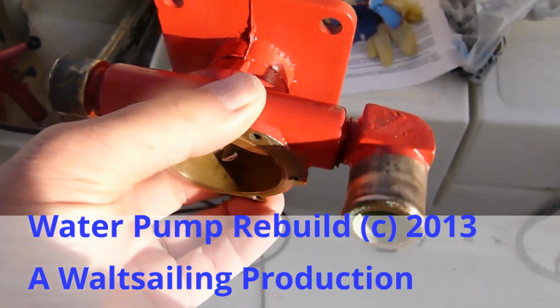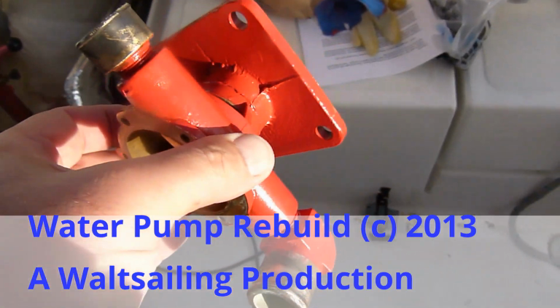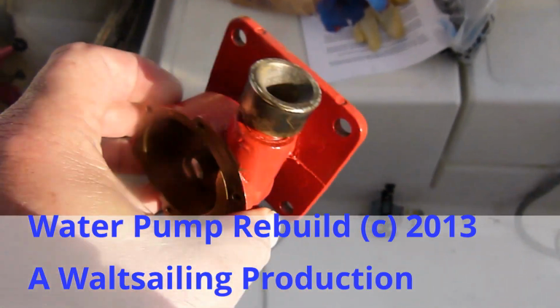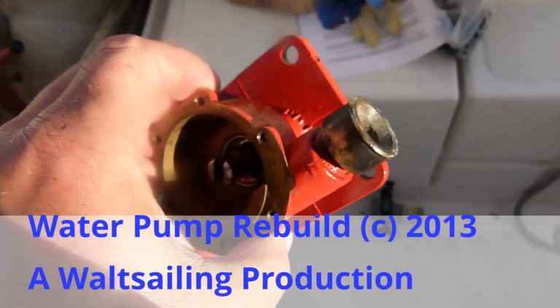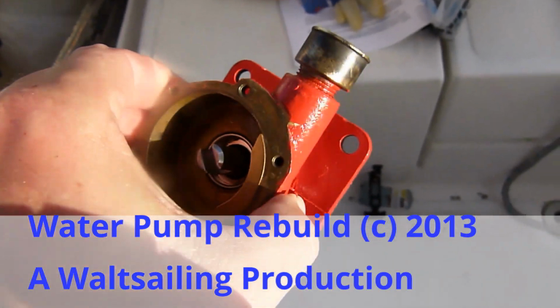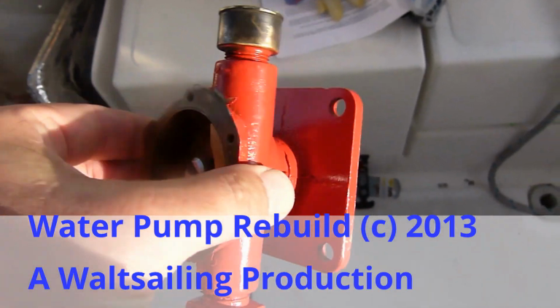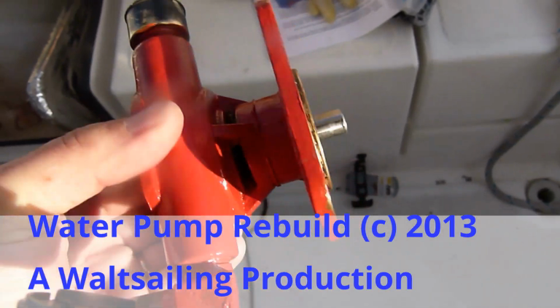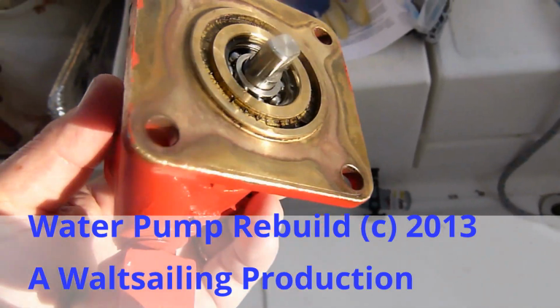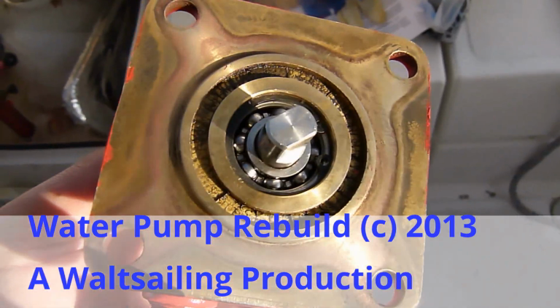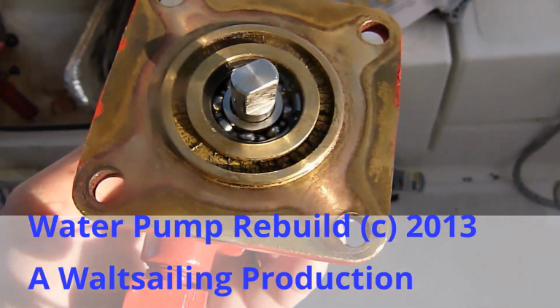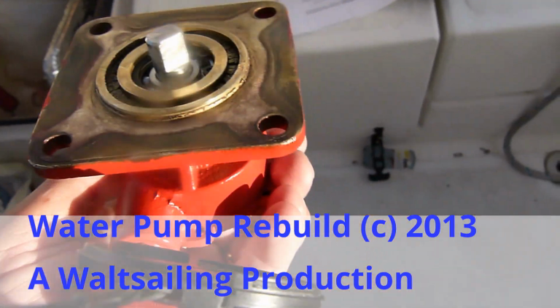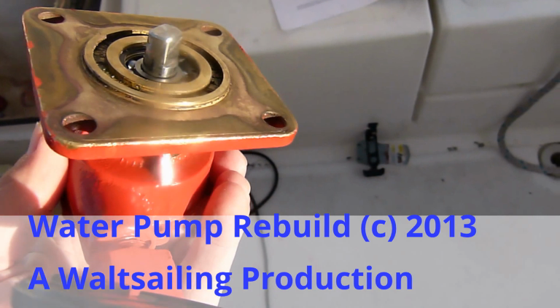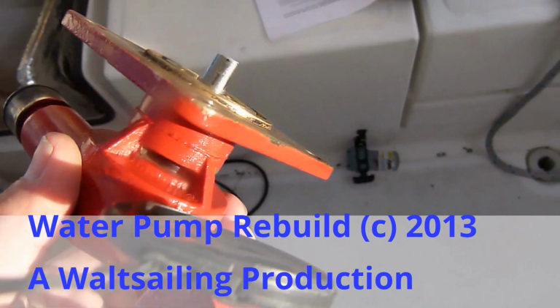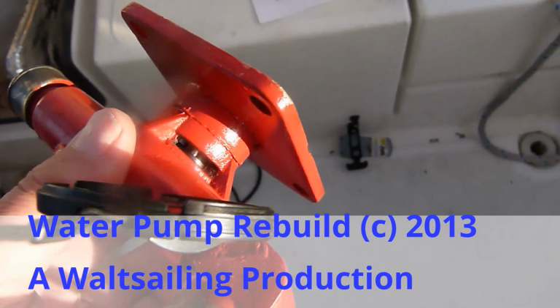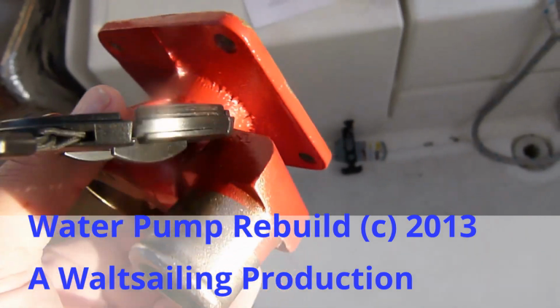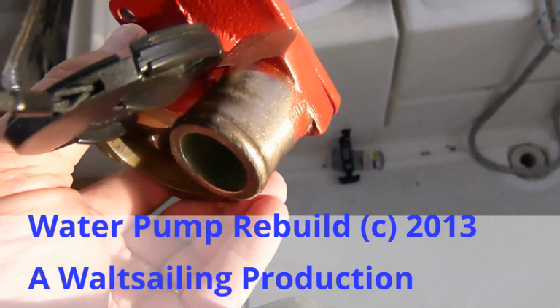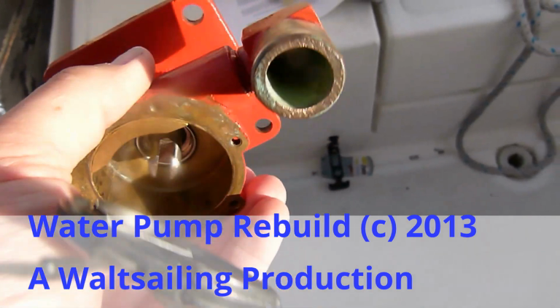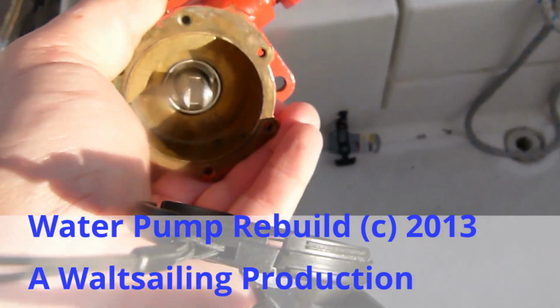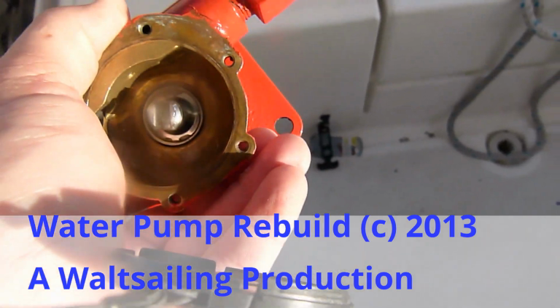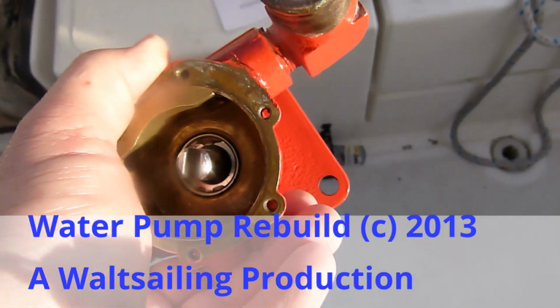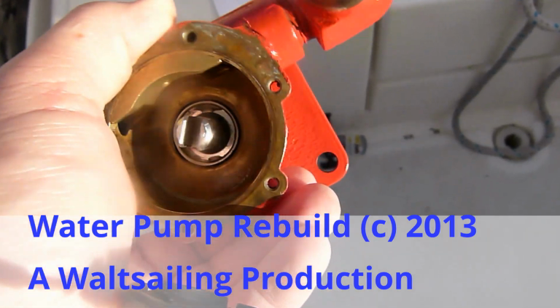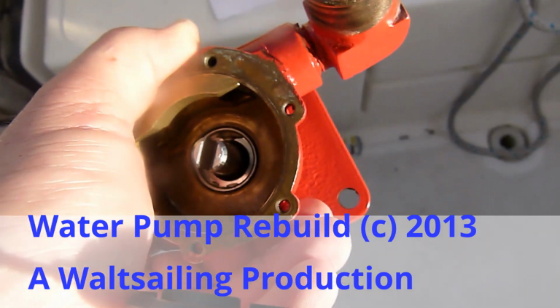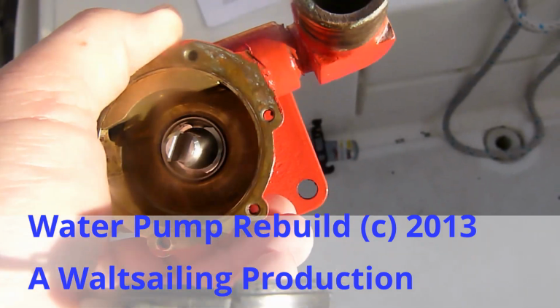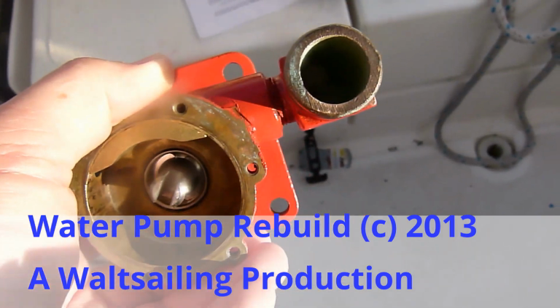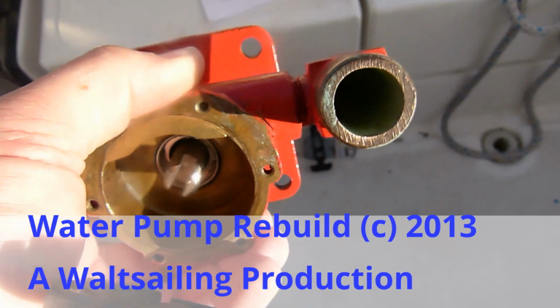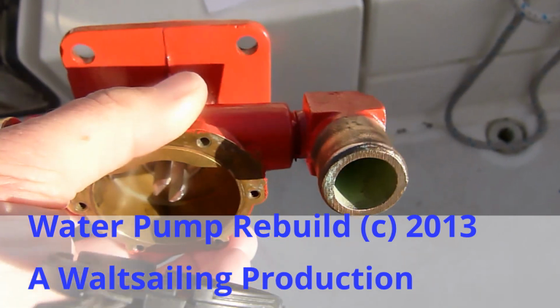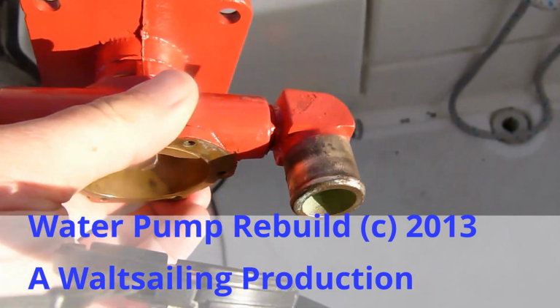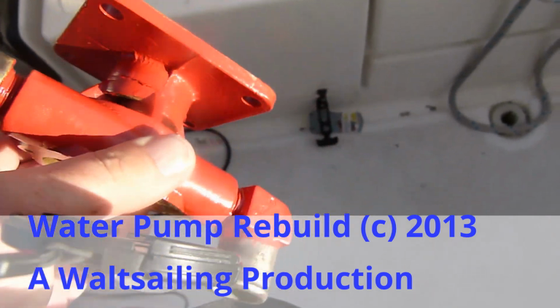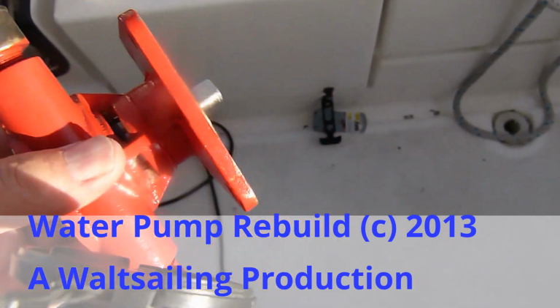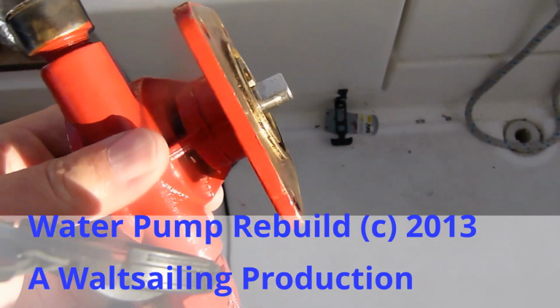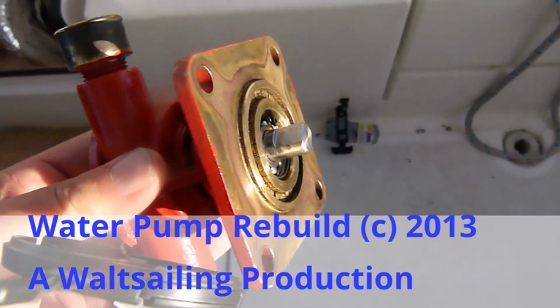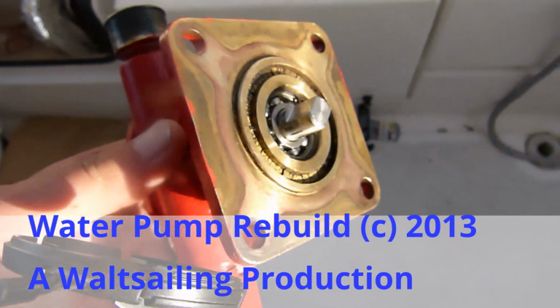Here's the water pump. It's been painted, new bearings, new seals, new cam, and I'm going to put it back in the boat.